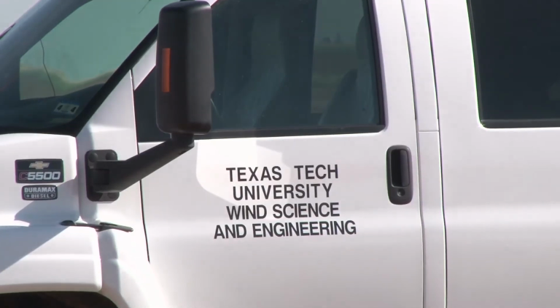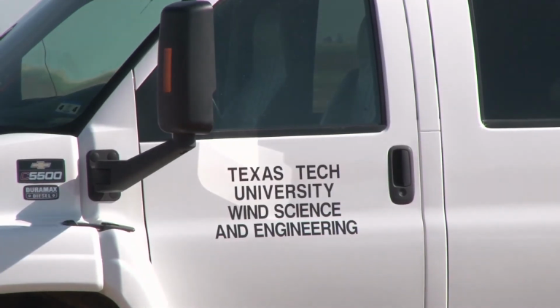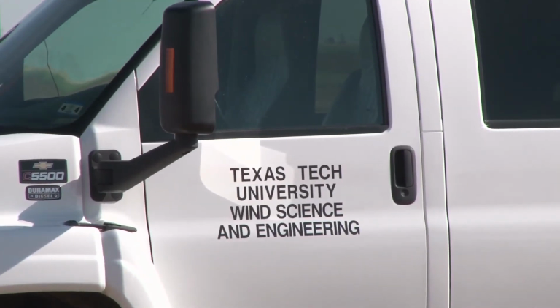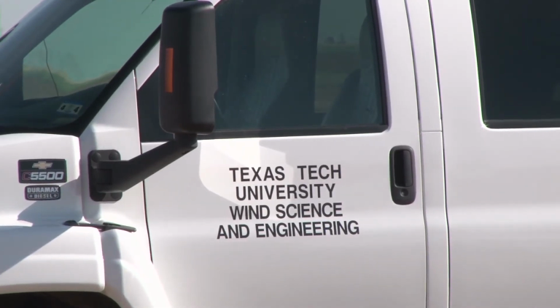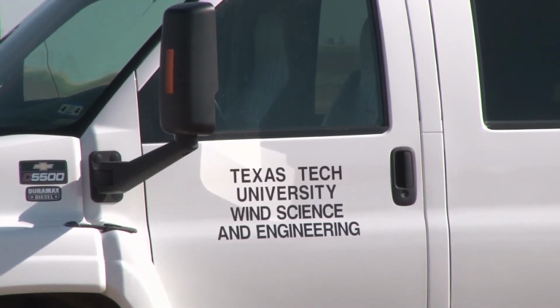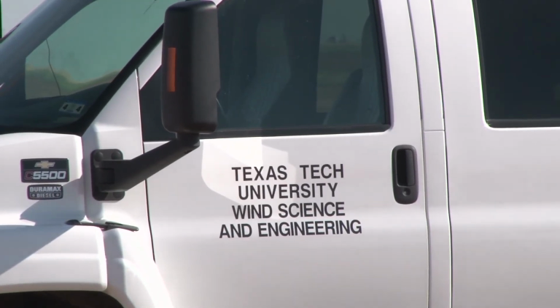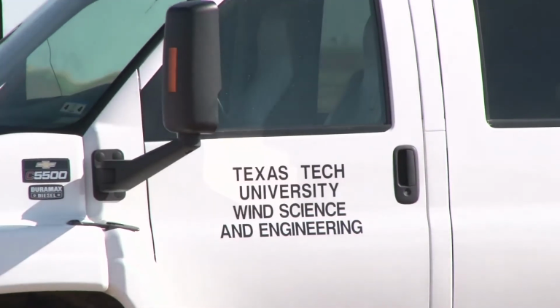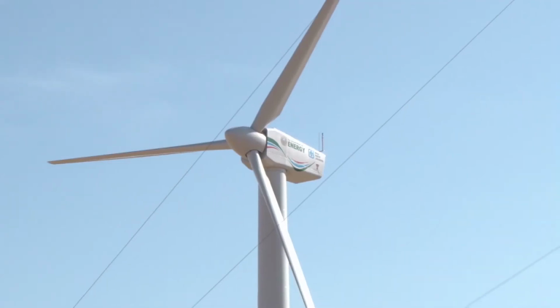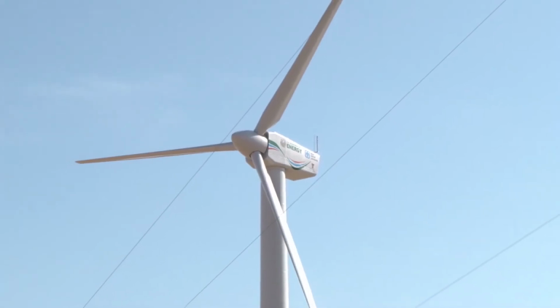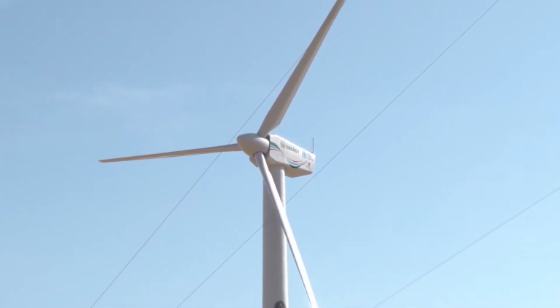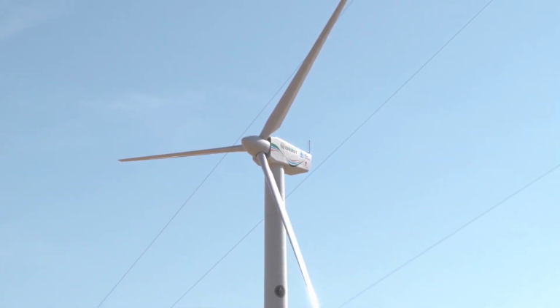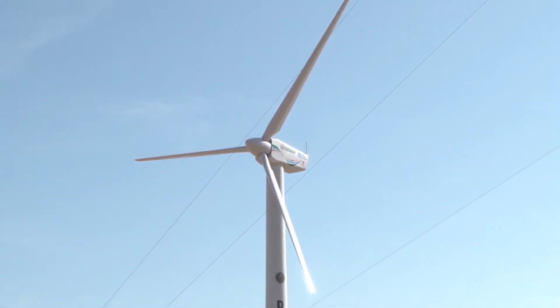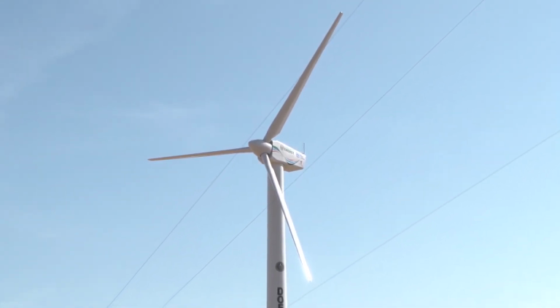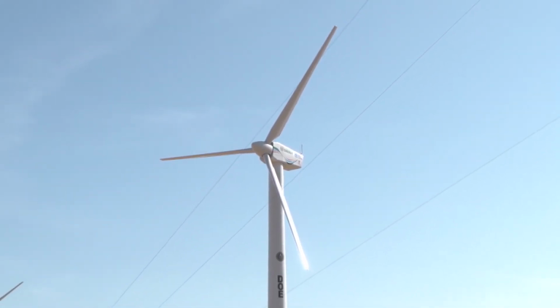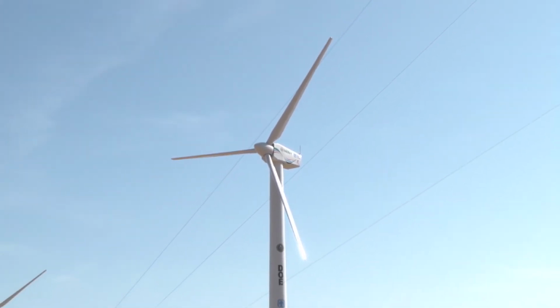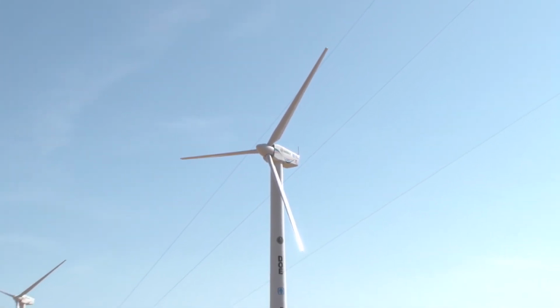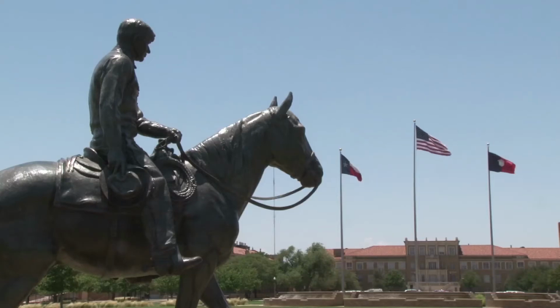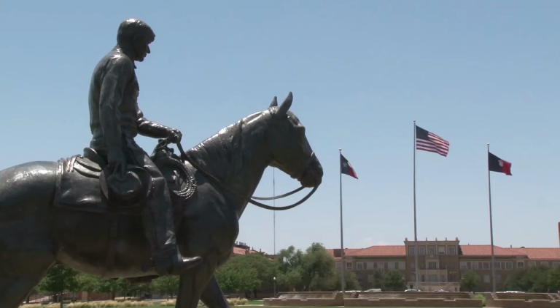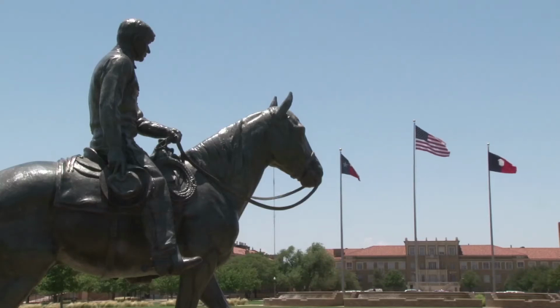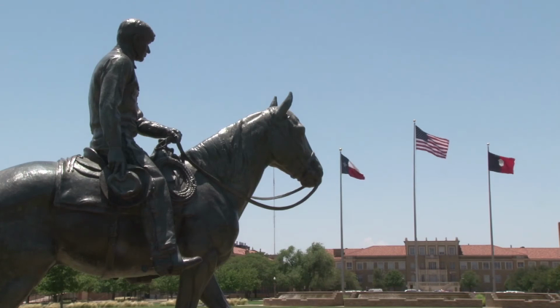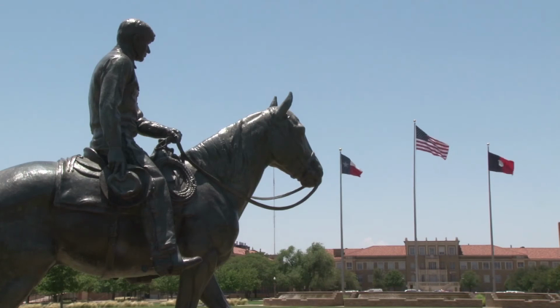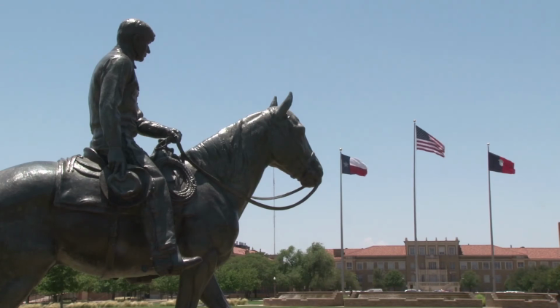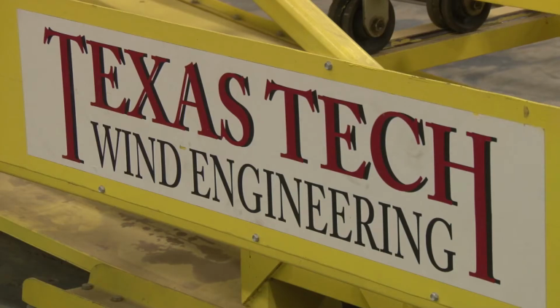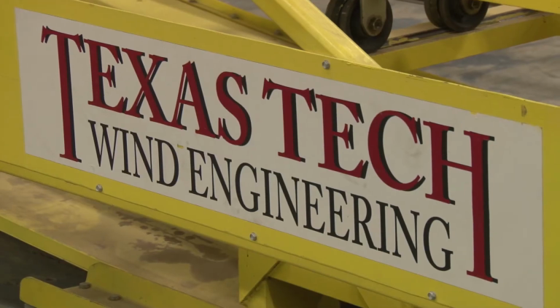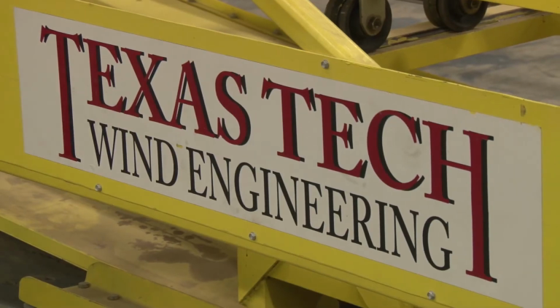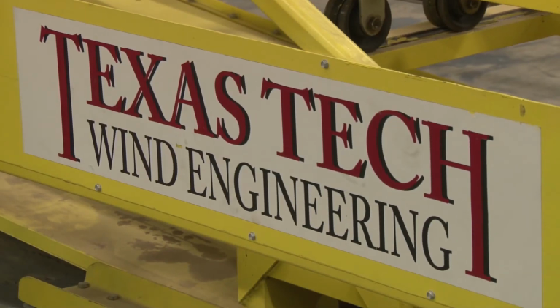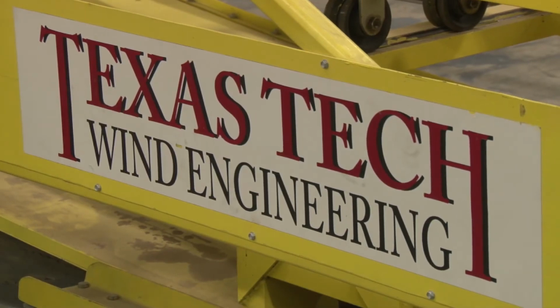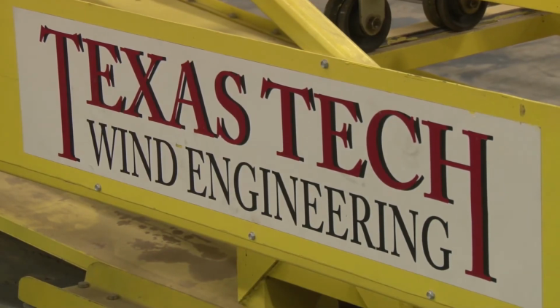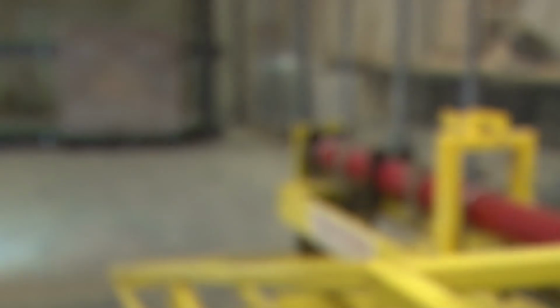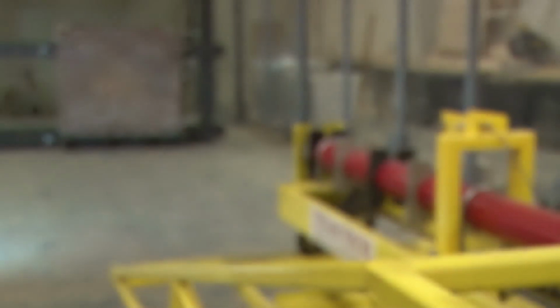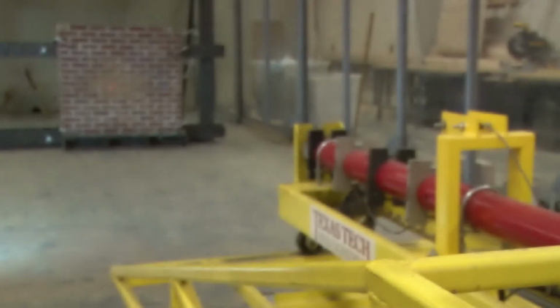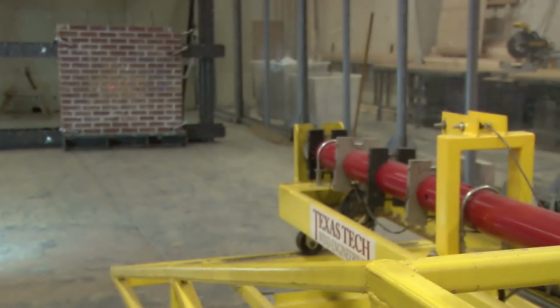These machines today are incredibly reliable. They're very, very efficient. Texas Tech has been on the forefront of wind research for decades. It is home to the National Wind Institute and has the only Ph.D. program for wind science and engineering.